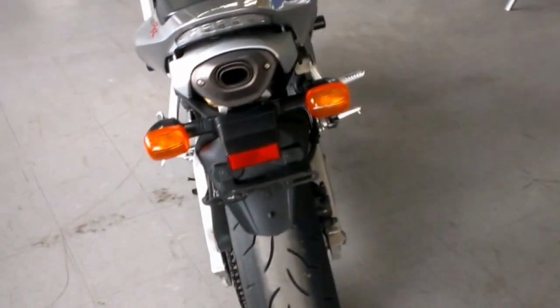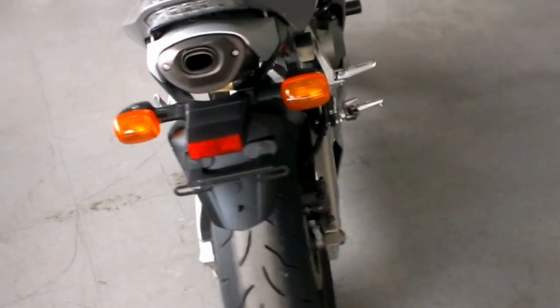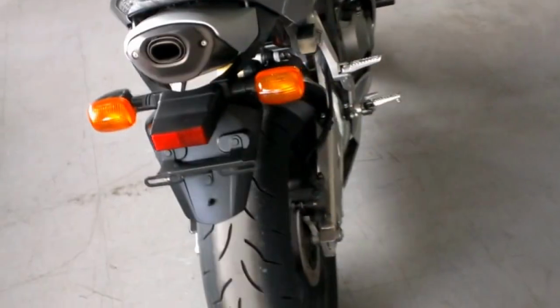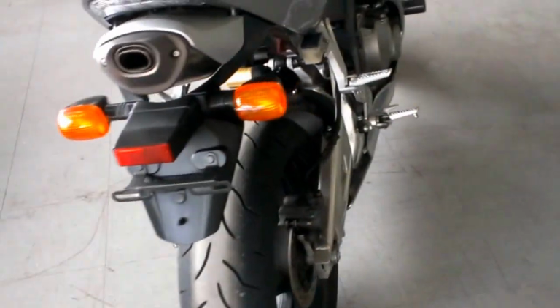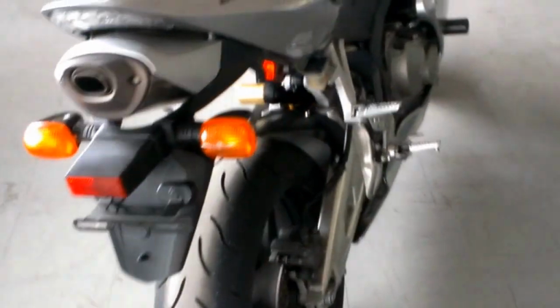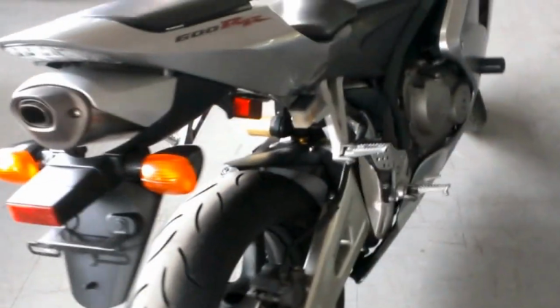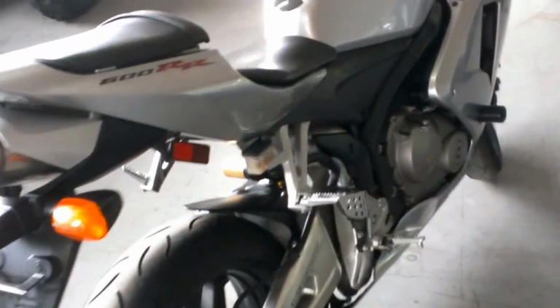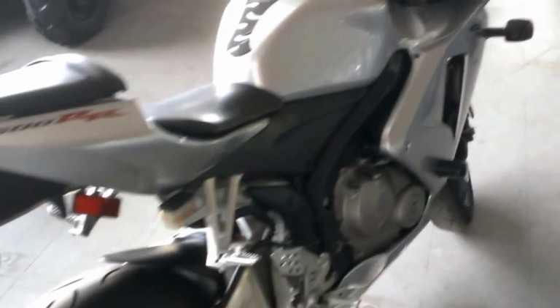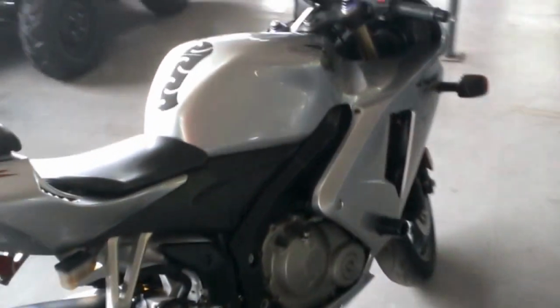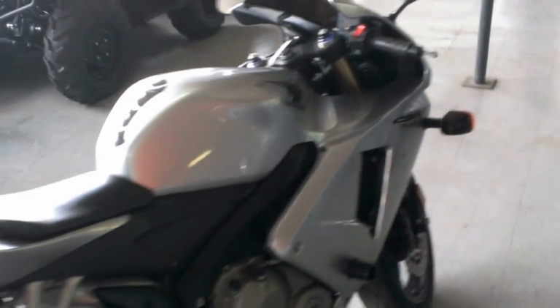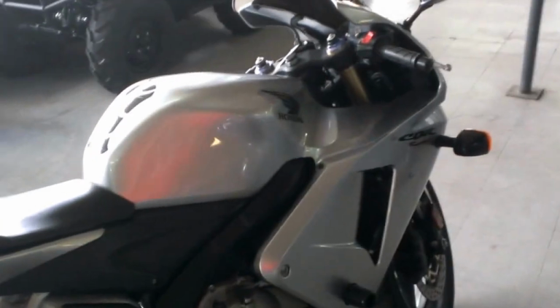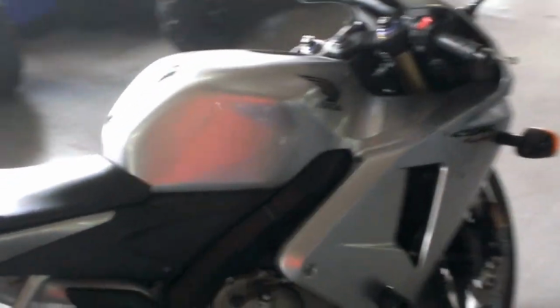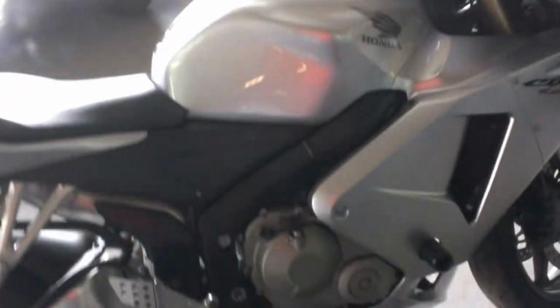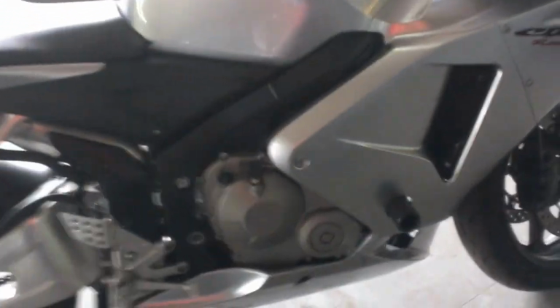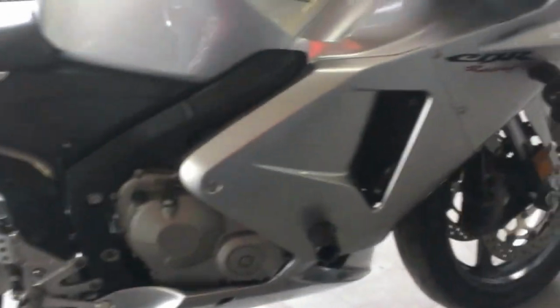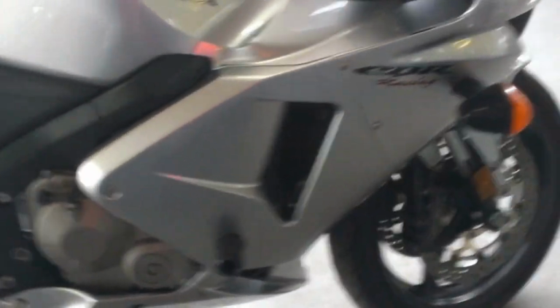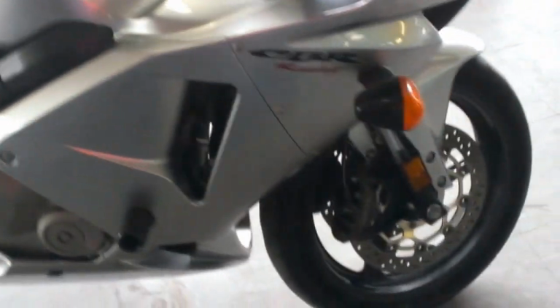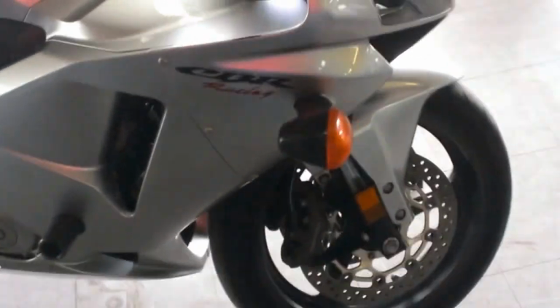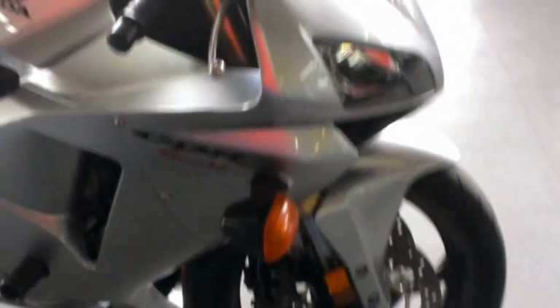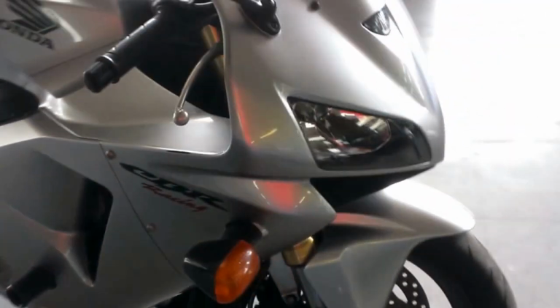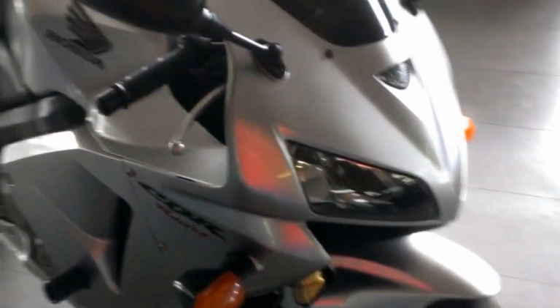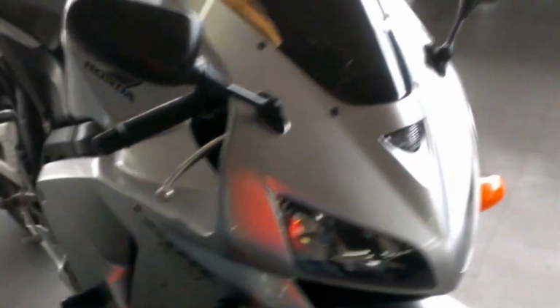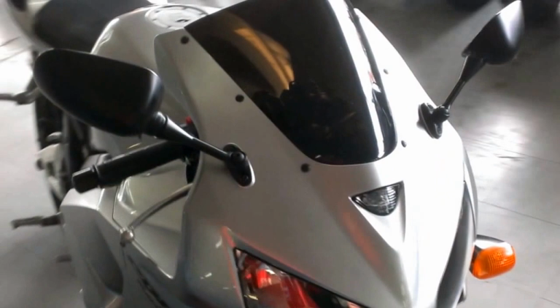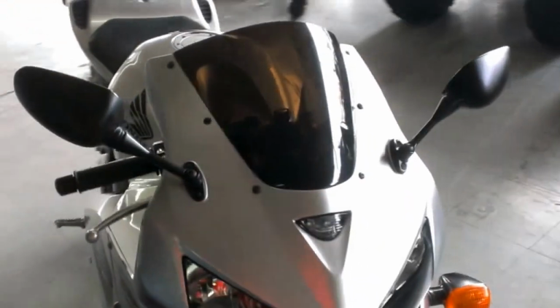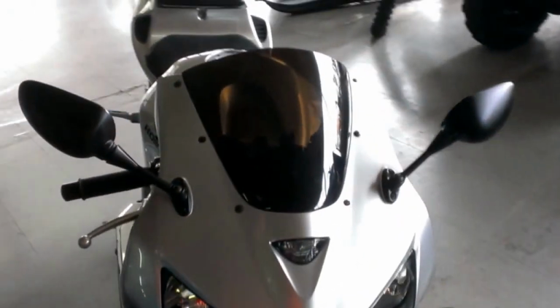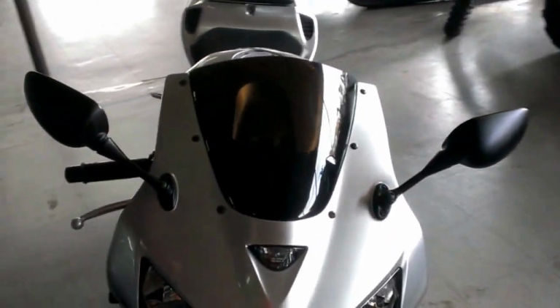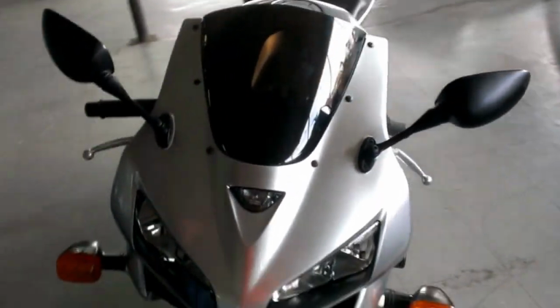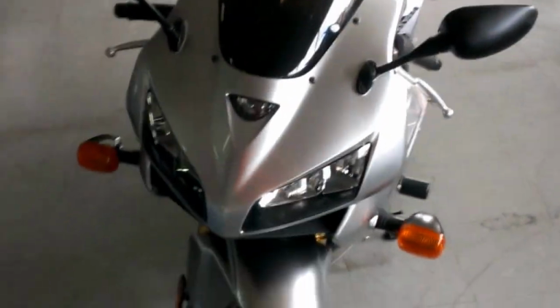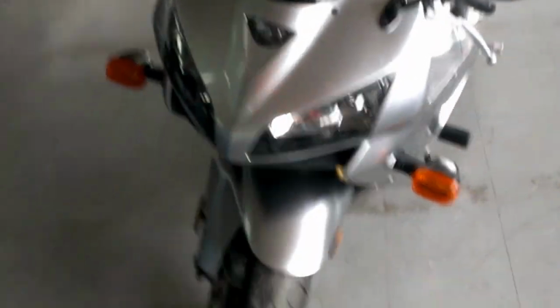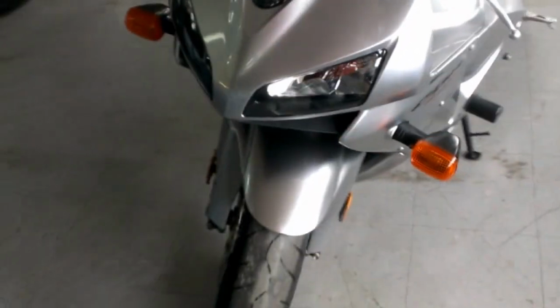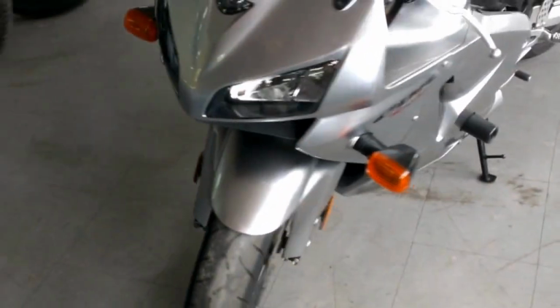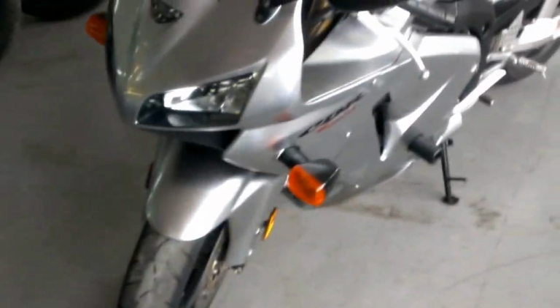We have a 2006 Honda CBR 600RR crotch rocket for sale with only 7,498 miles. This is a very clean CBR 600 in liquid silver with frame sliders, tinted windshield and more.